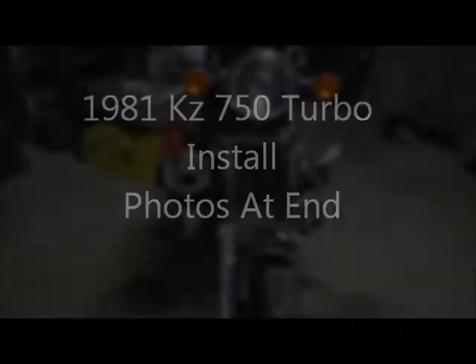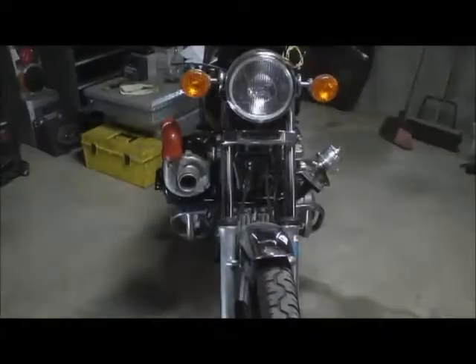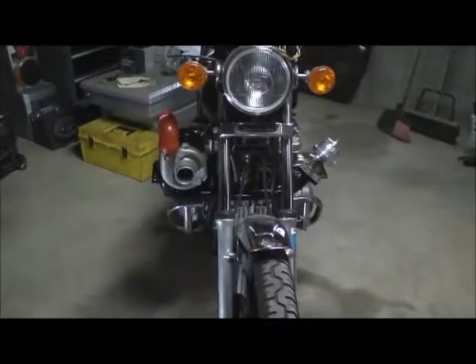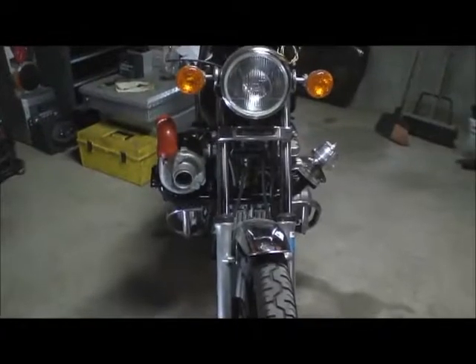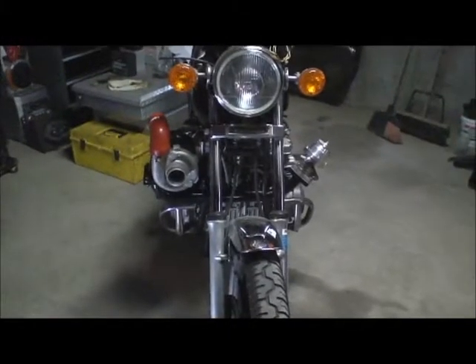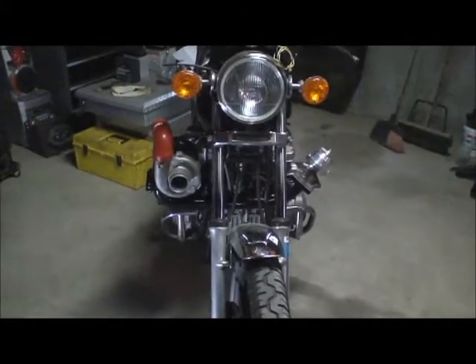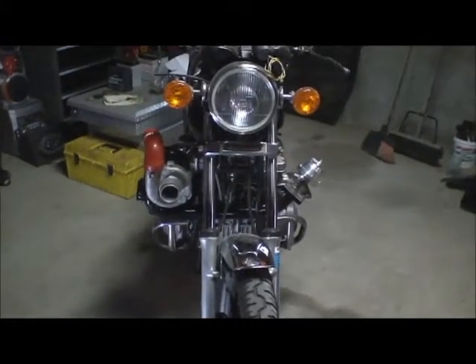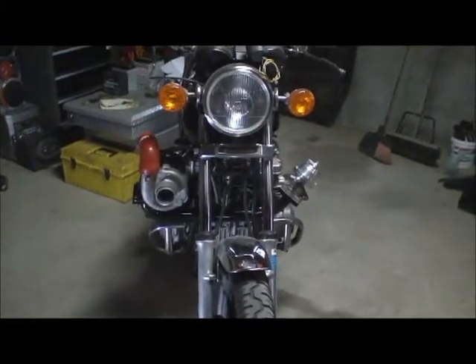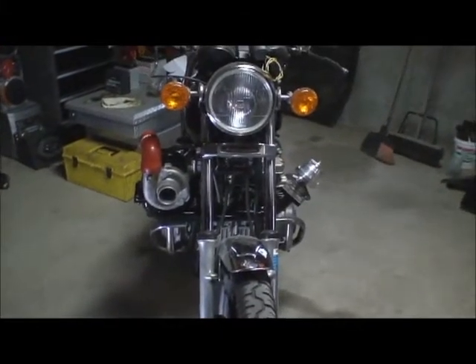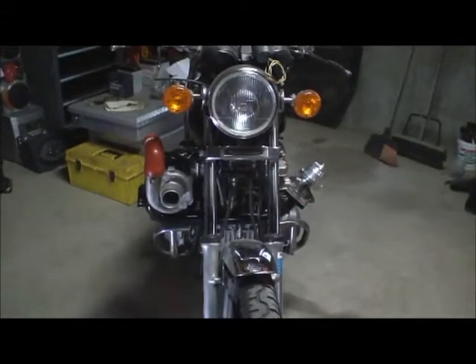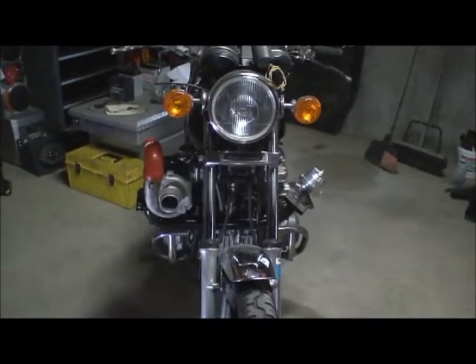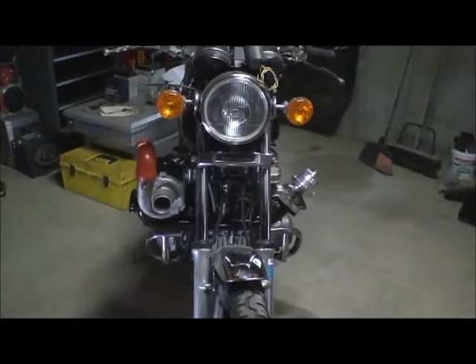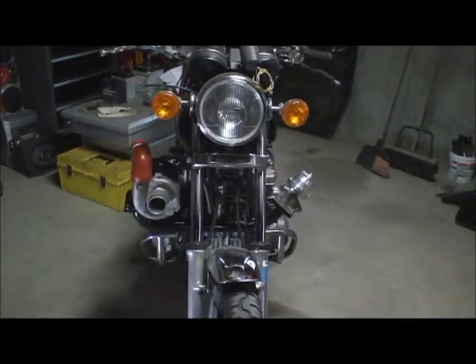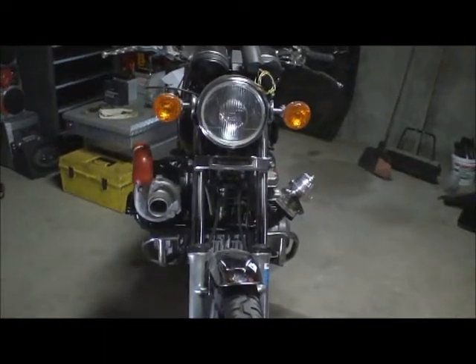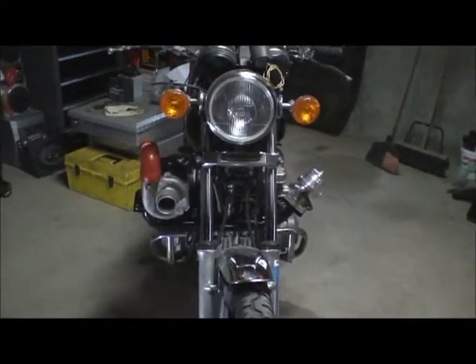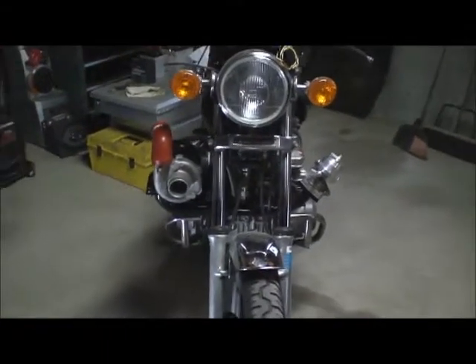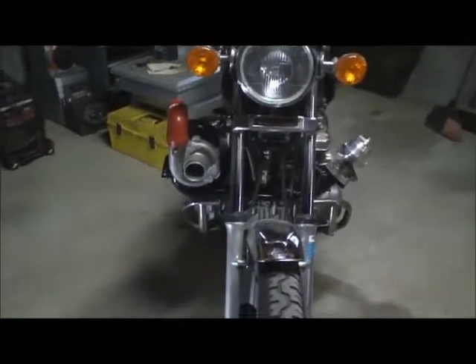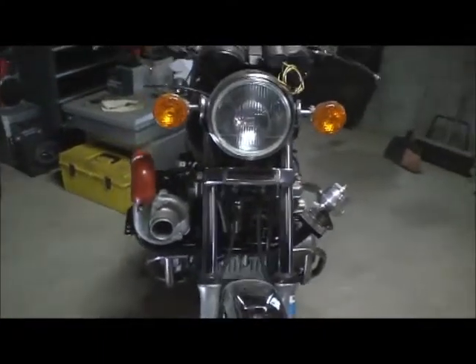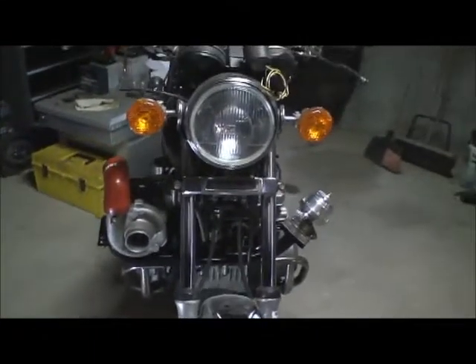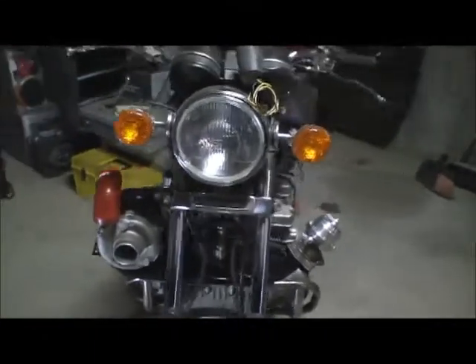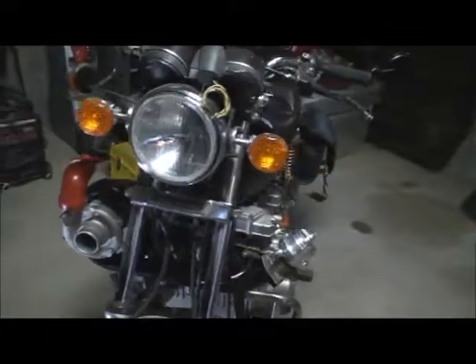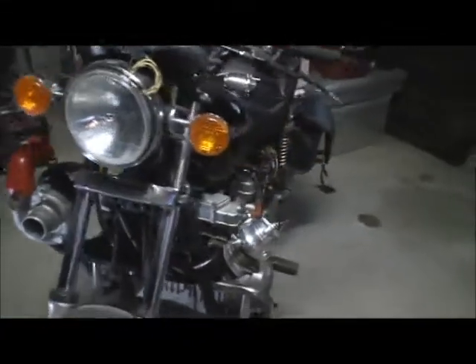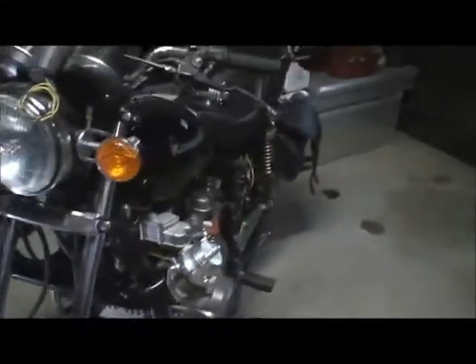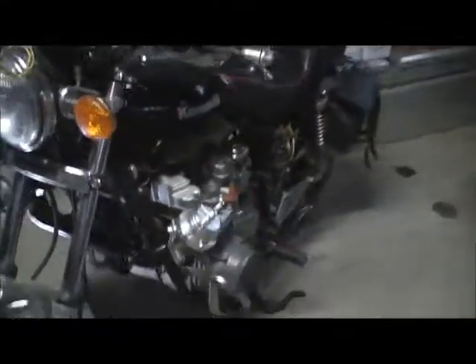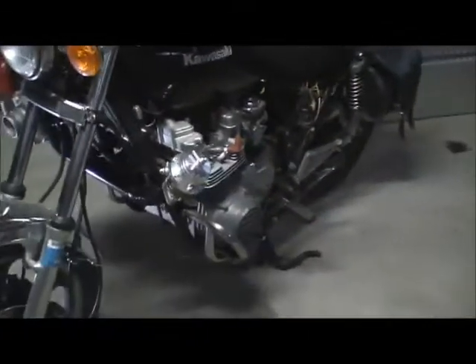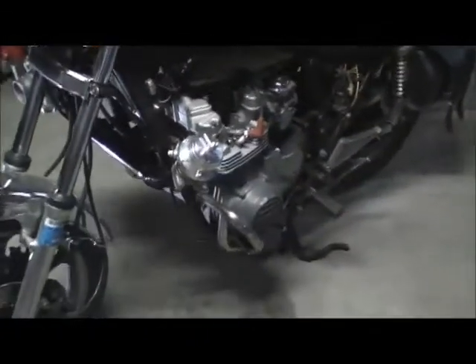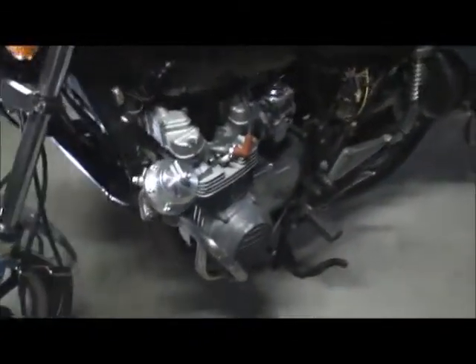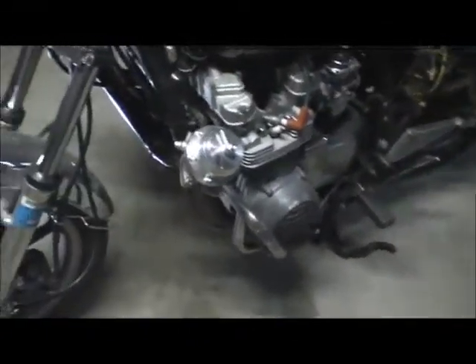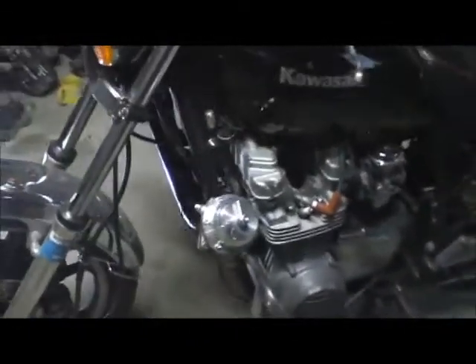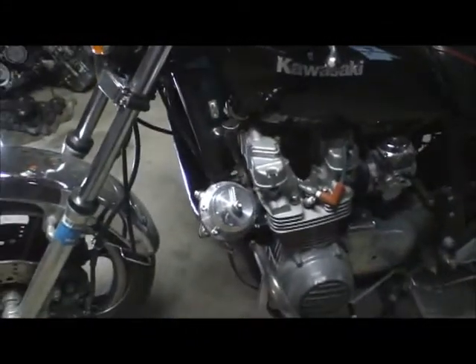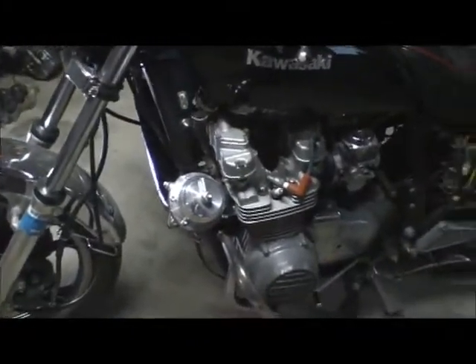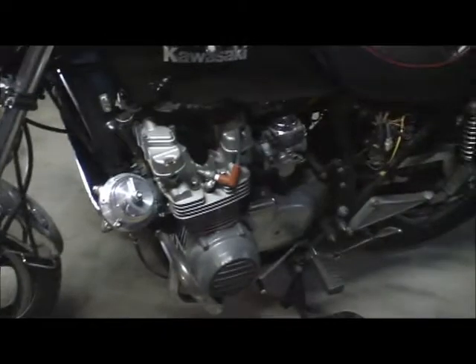The only reason today is a good day is because this thing is finally getting finished — not the fact that the president got re-elected. This is a 1981 KZ750 LTD and I'm changing the whole exhaust to take a turbo.